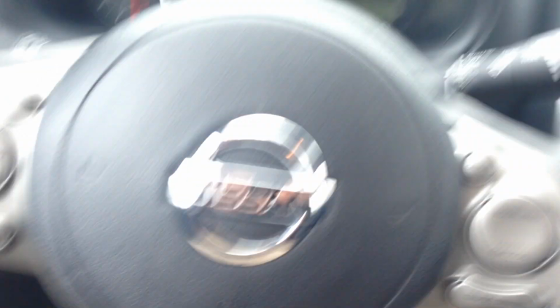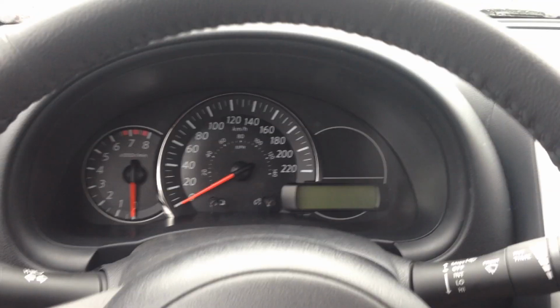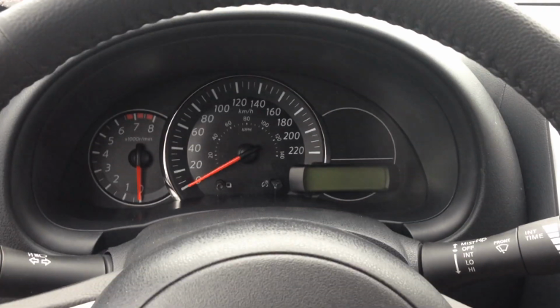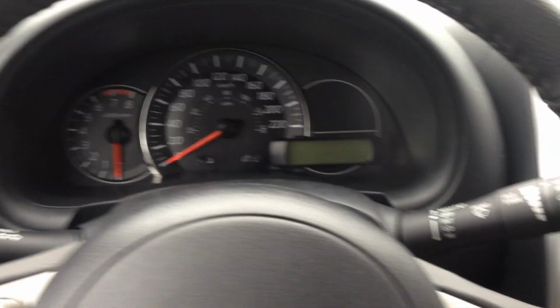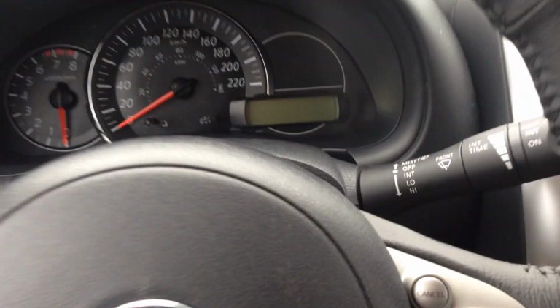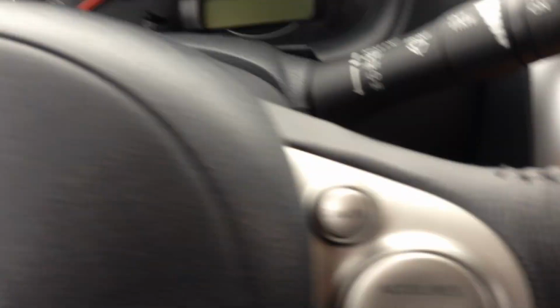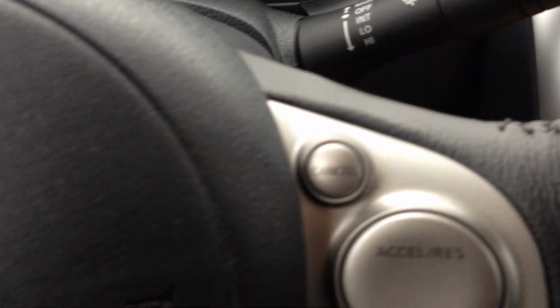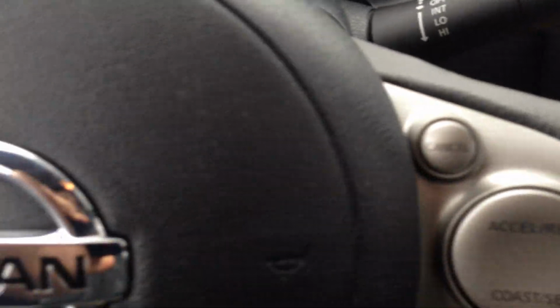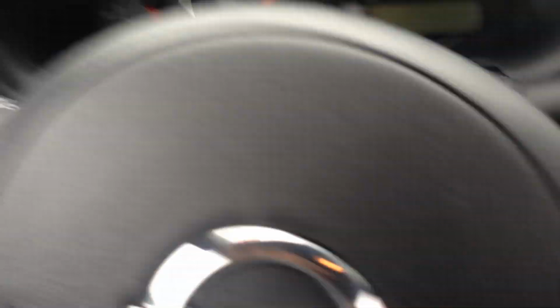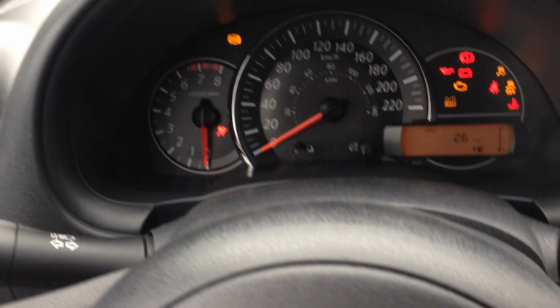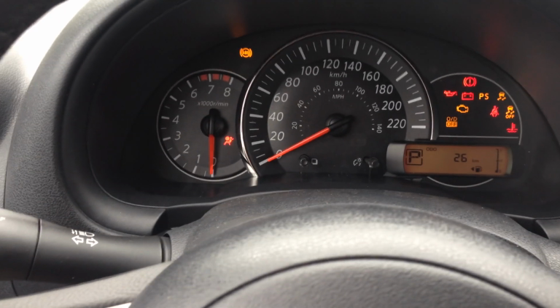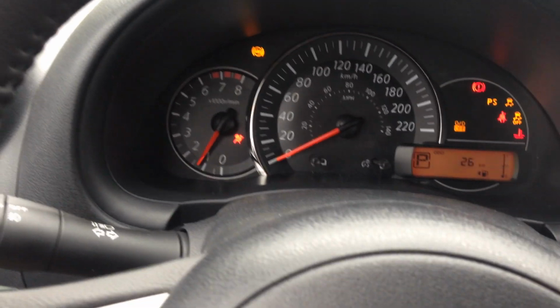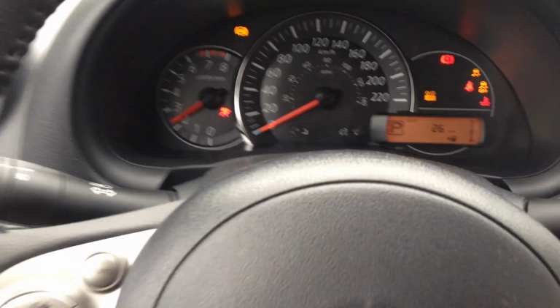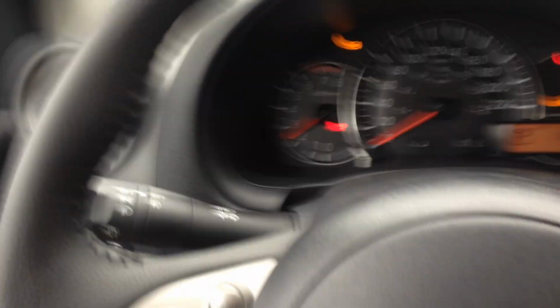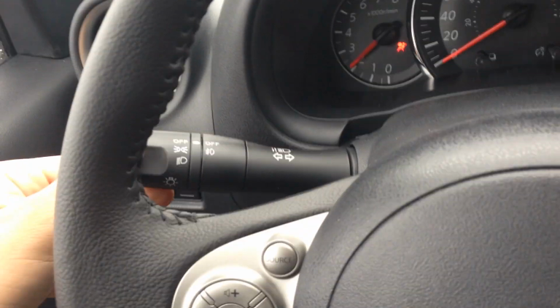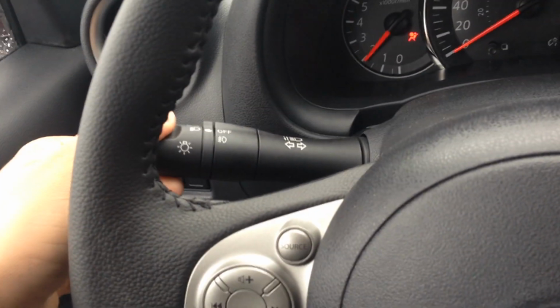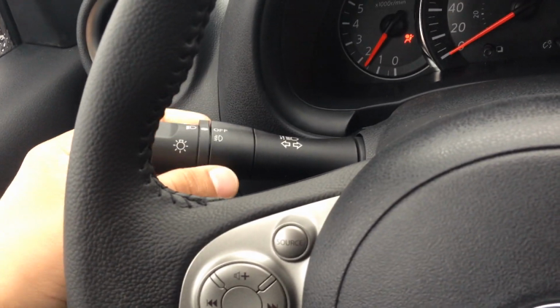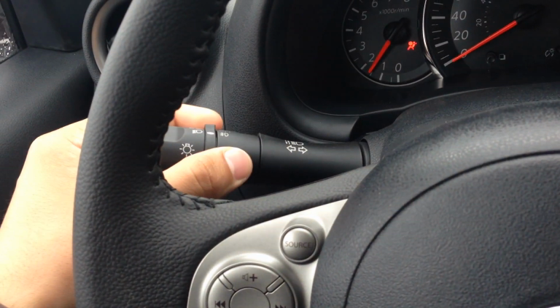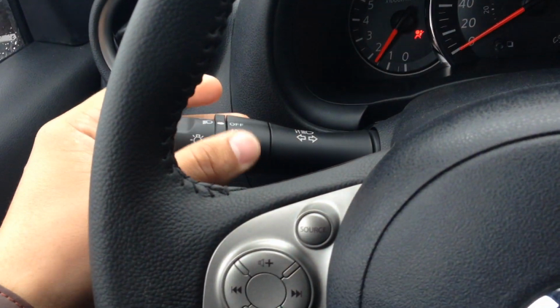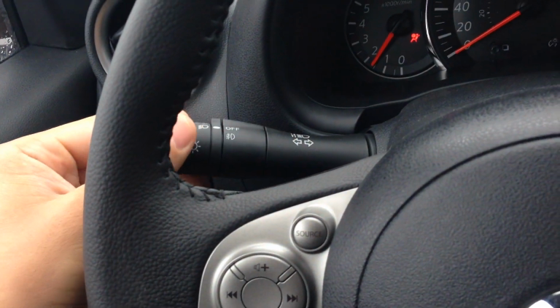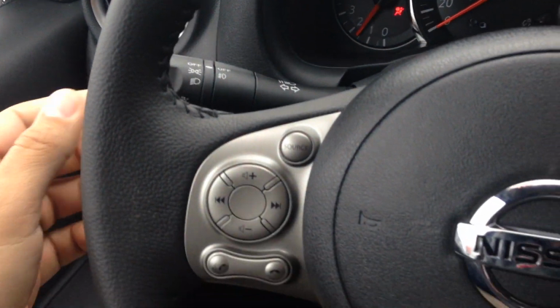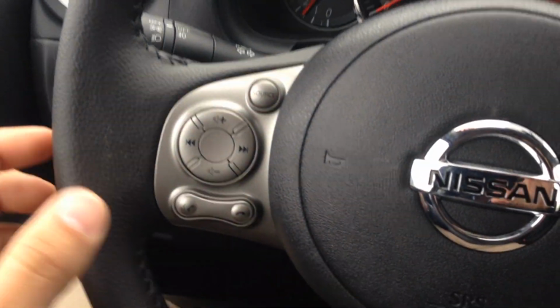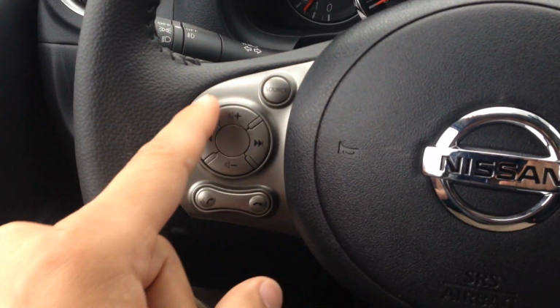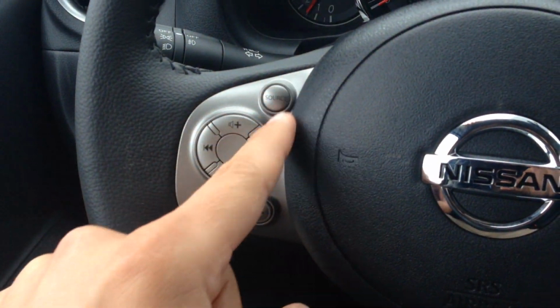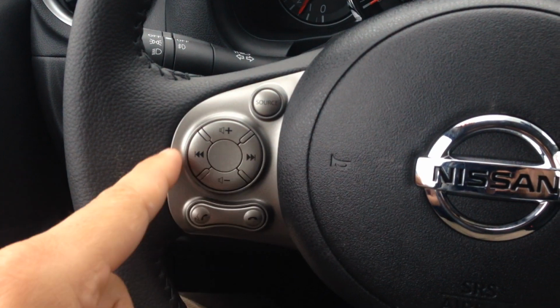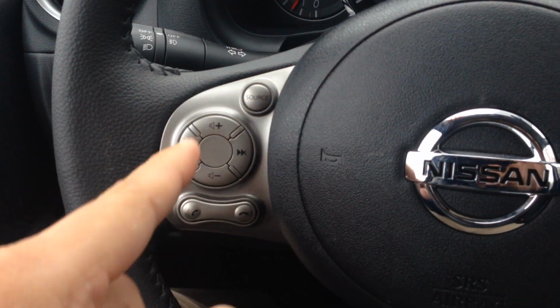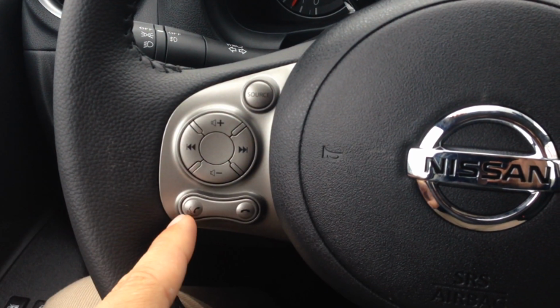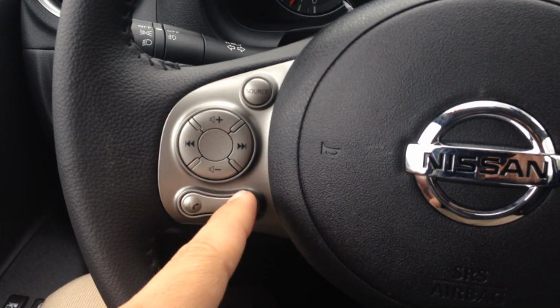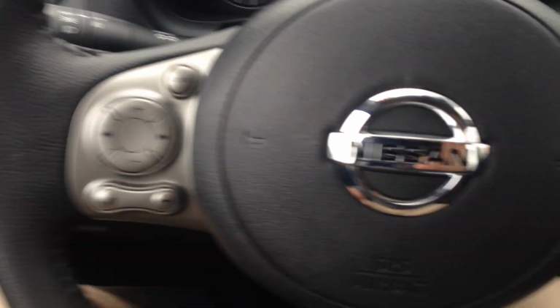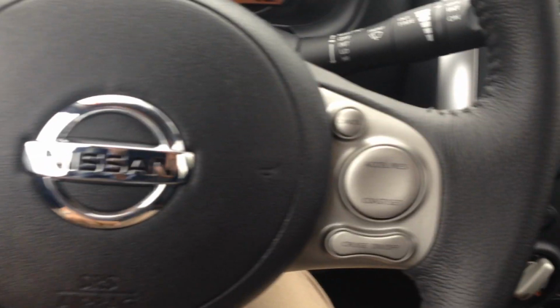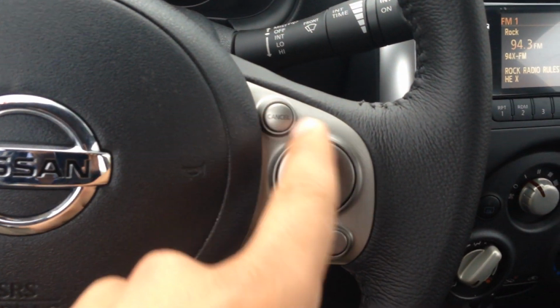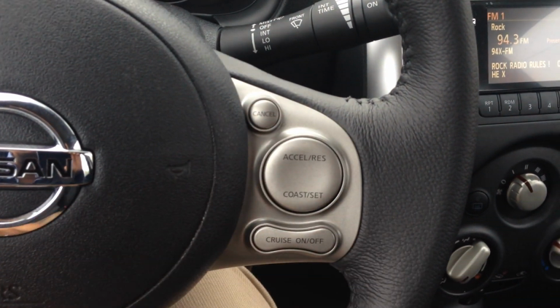You can see the unique dash here. Your lights and fog lights are very easy to use. All of your audio controls, as well as your voice command, Bluetooth, and all of your cruise controls are right here on the steering wheel.